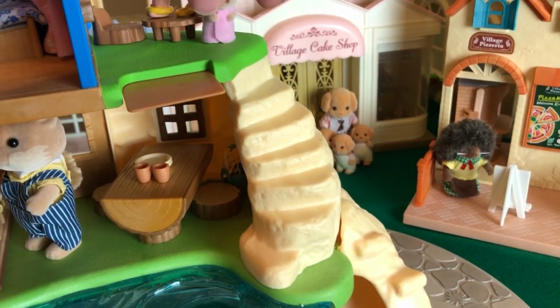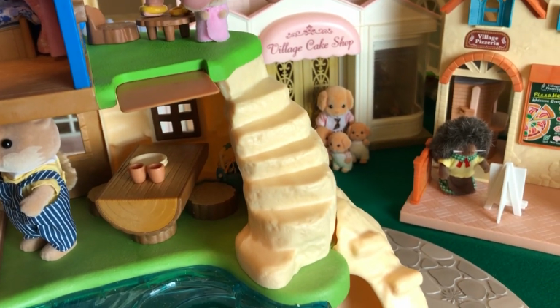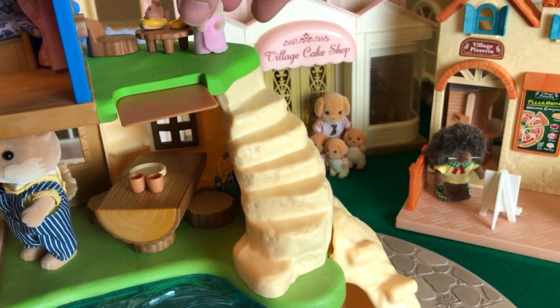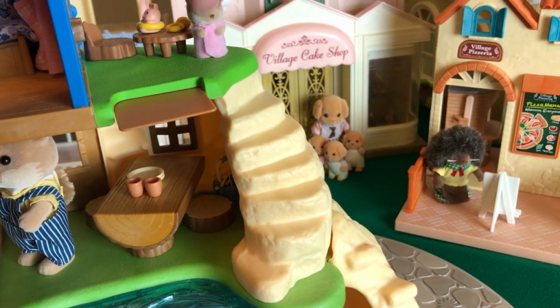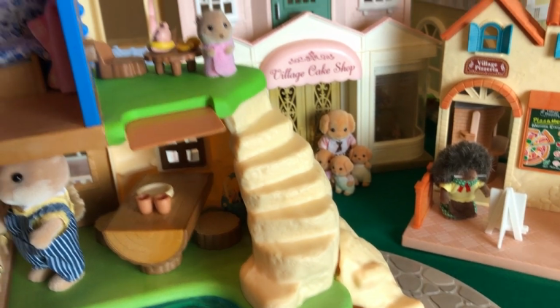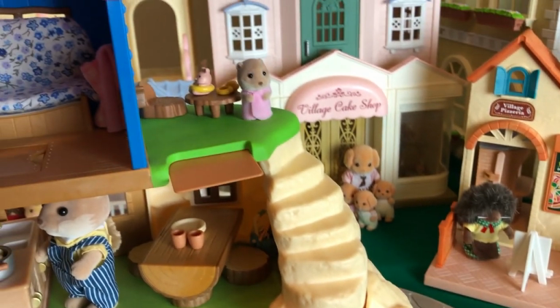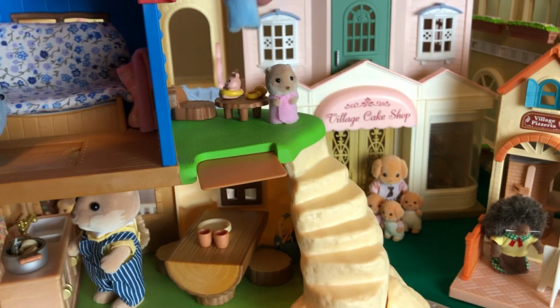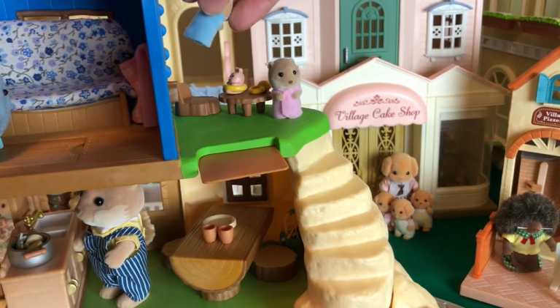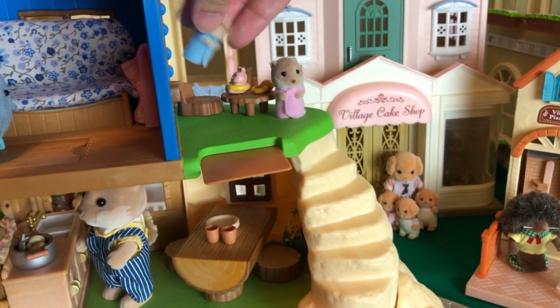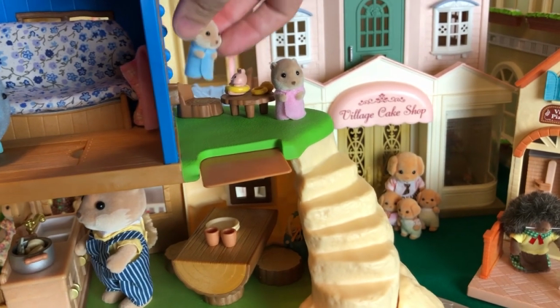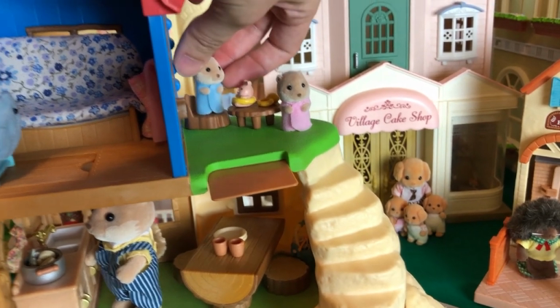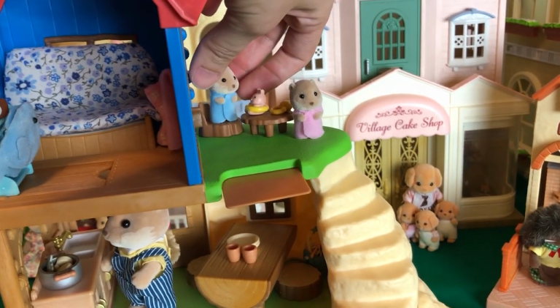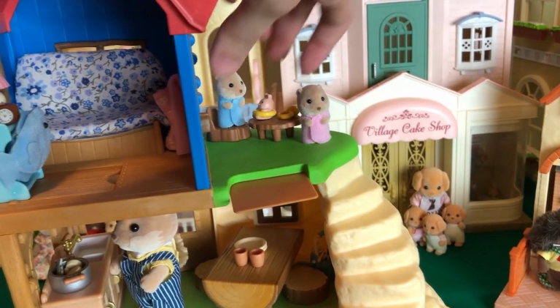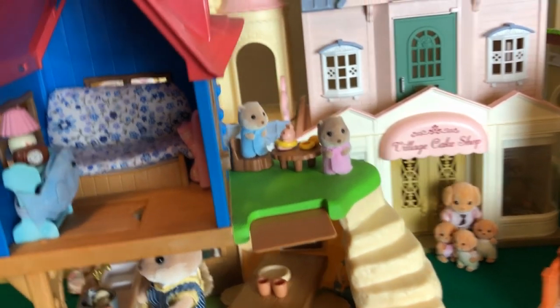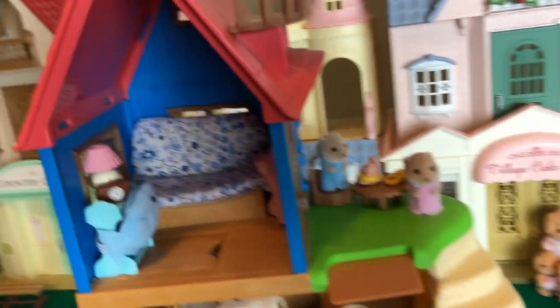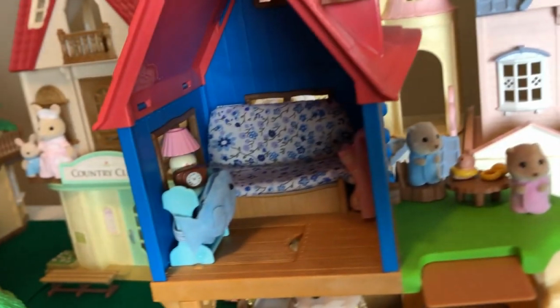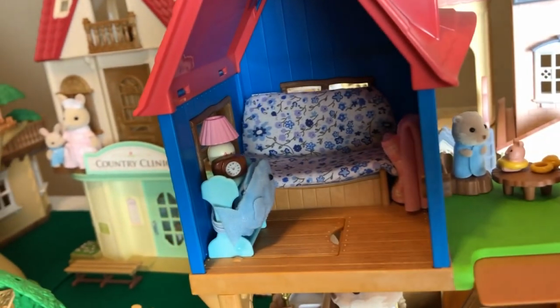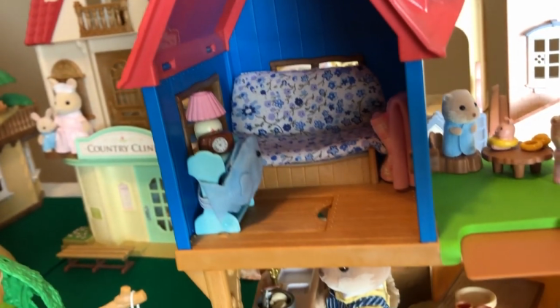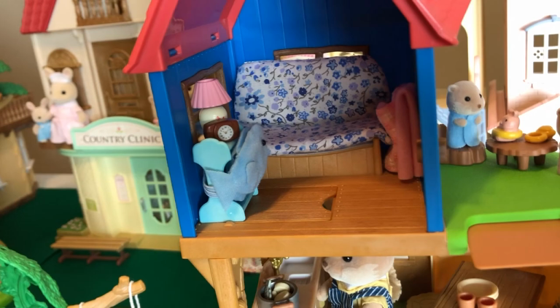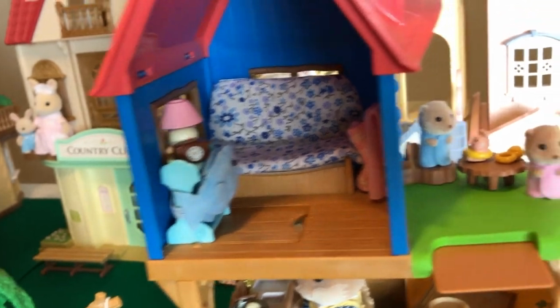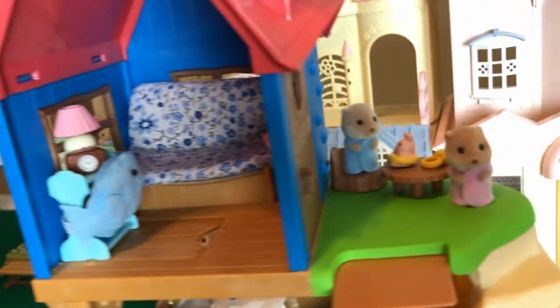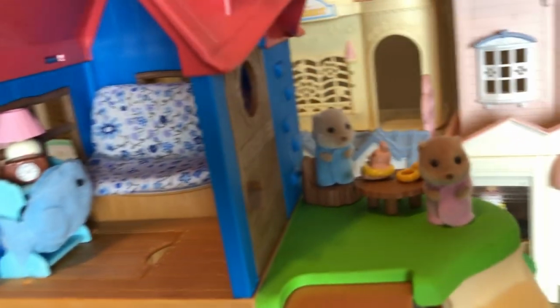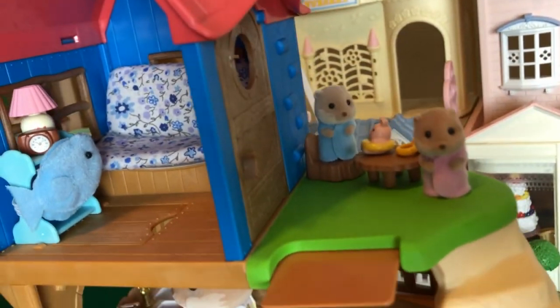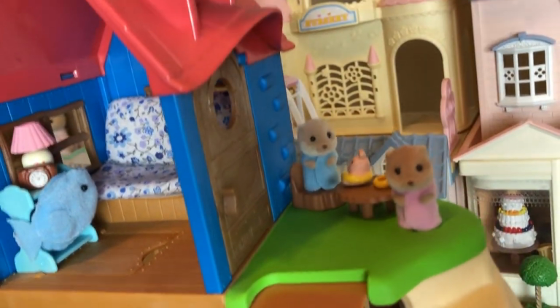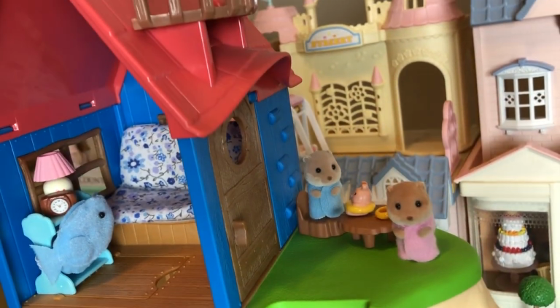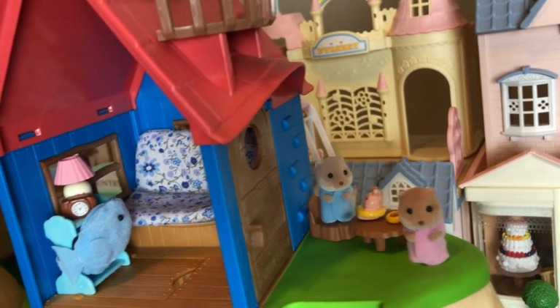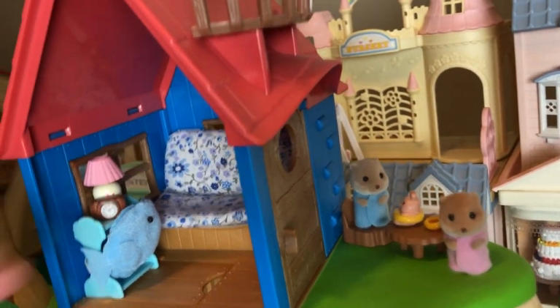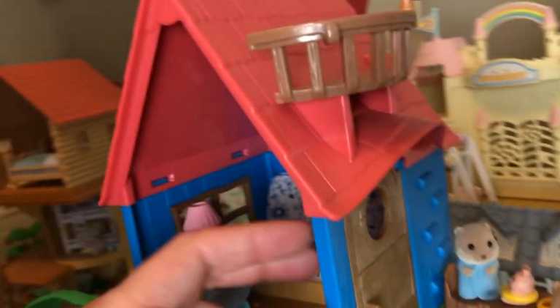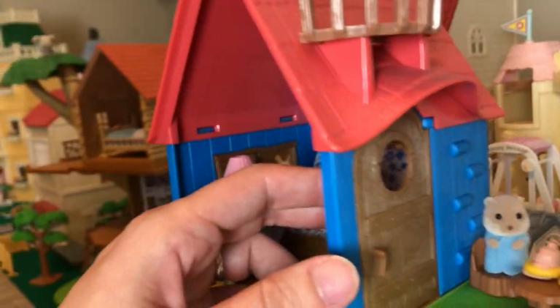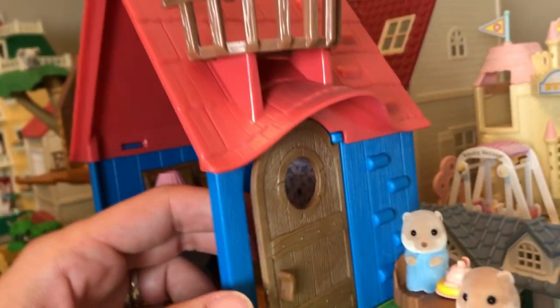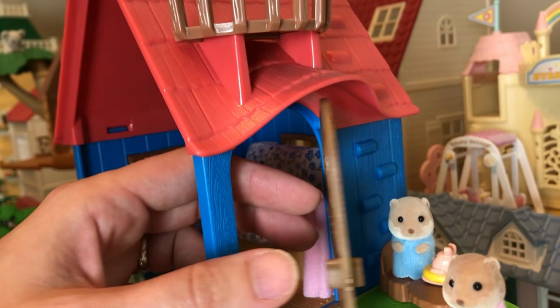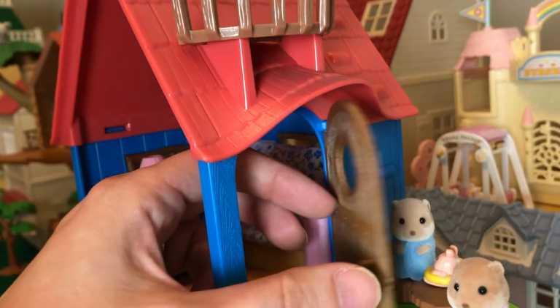And a little staircase coming up, and we've got the cute little baby otters there at the top with some toys. There's very little that will fit in a set, so it looks pretty sparse, but that's okay.